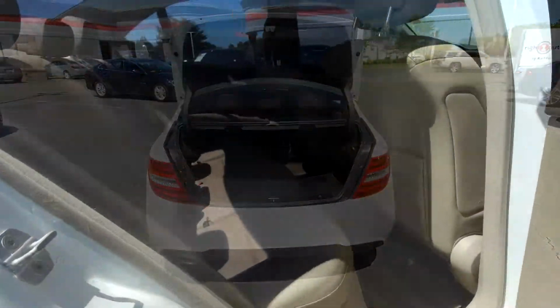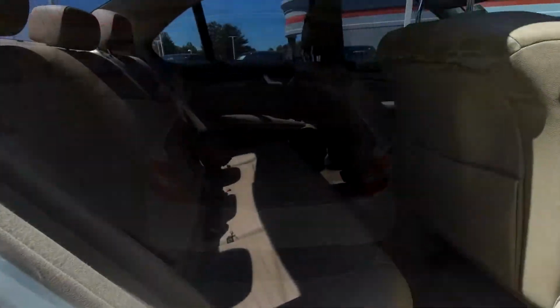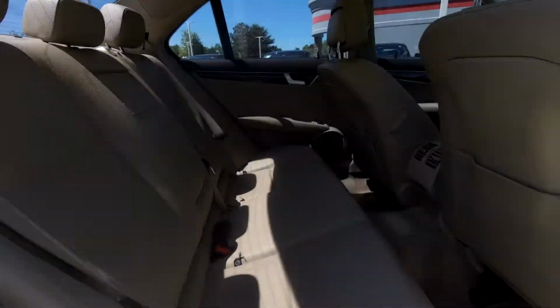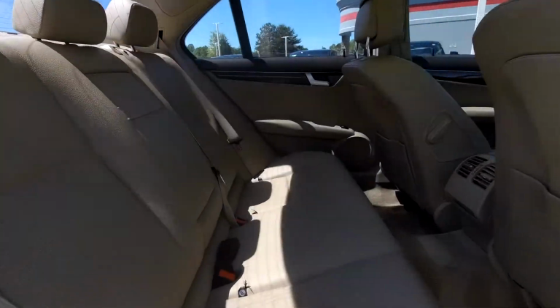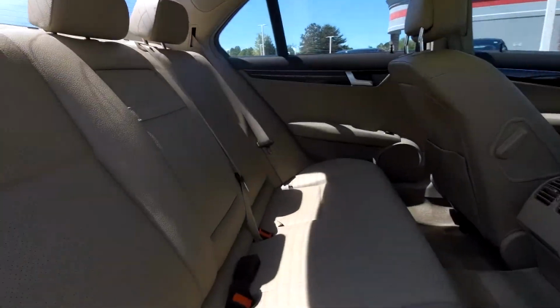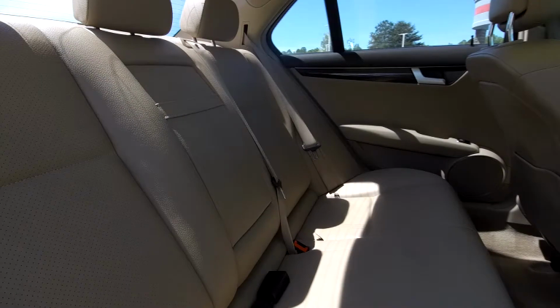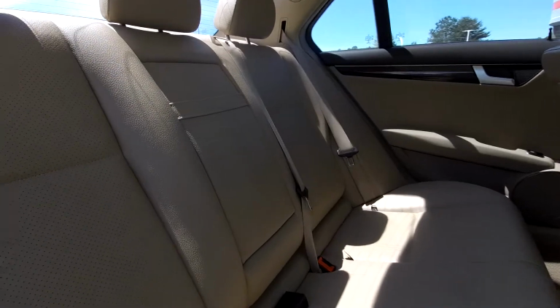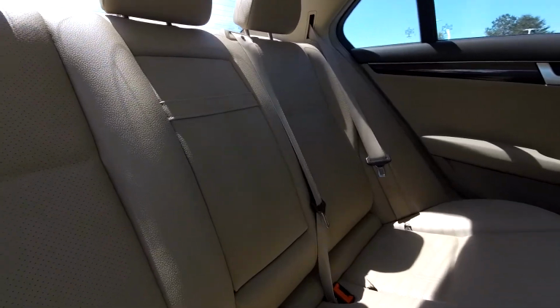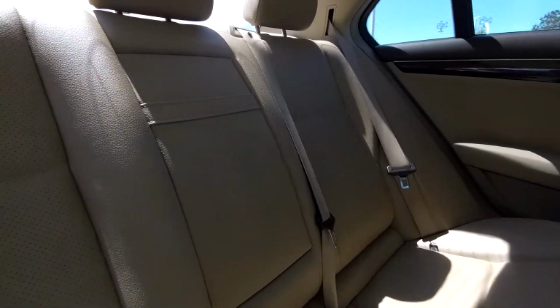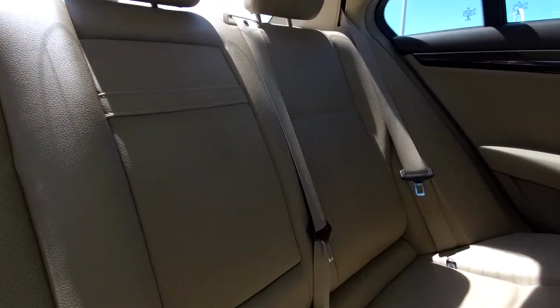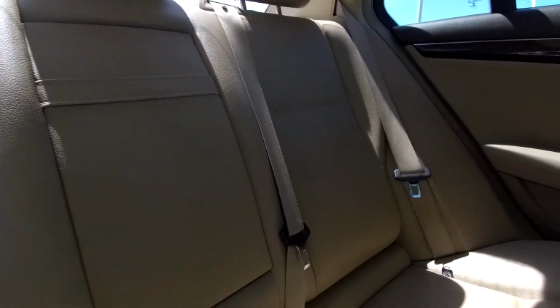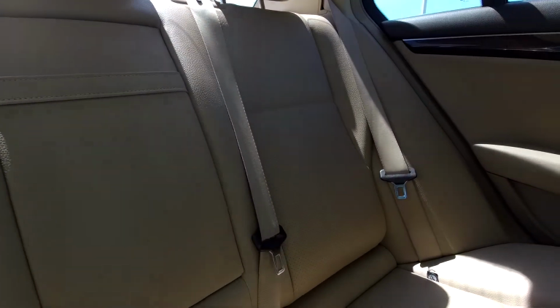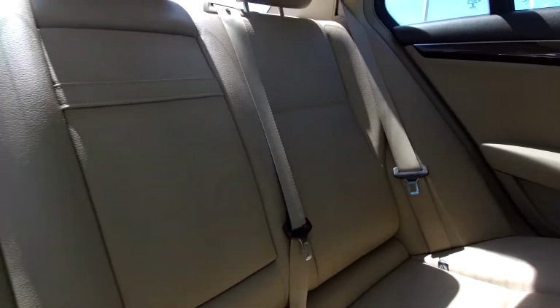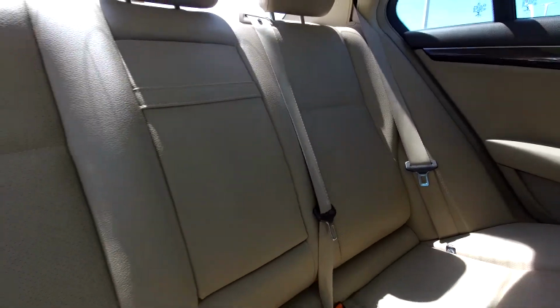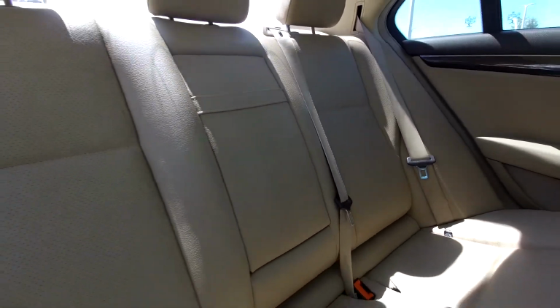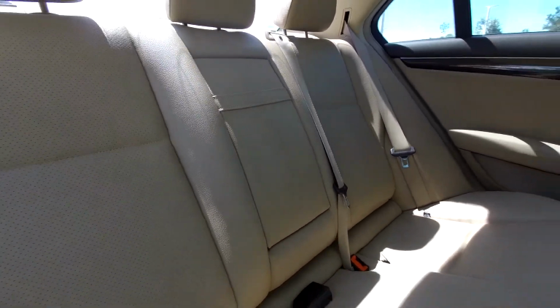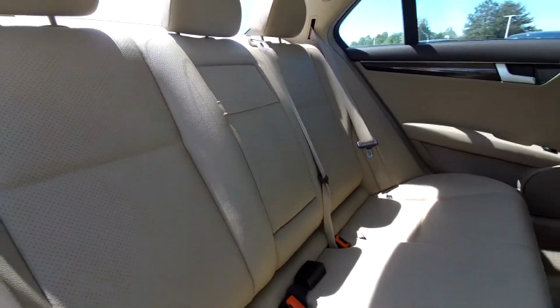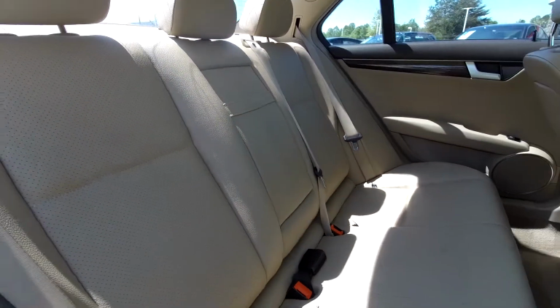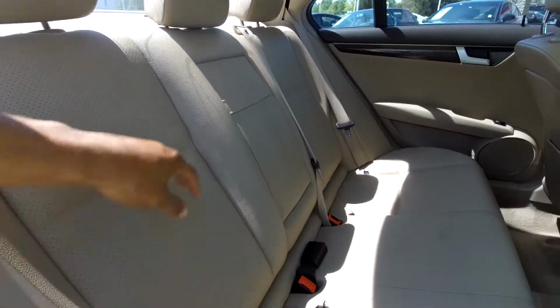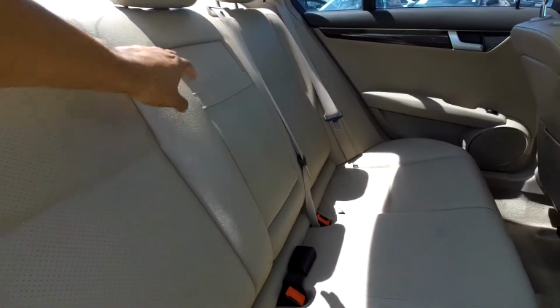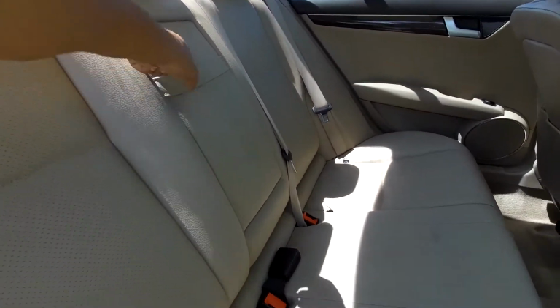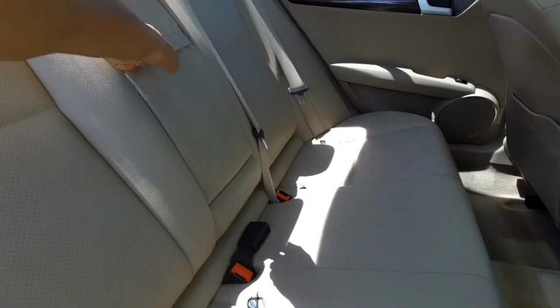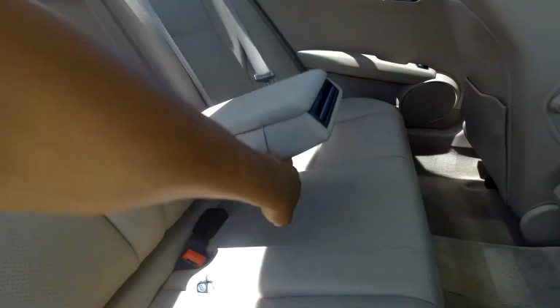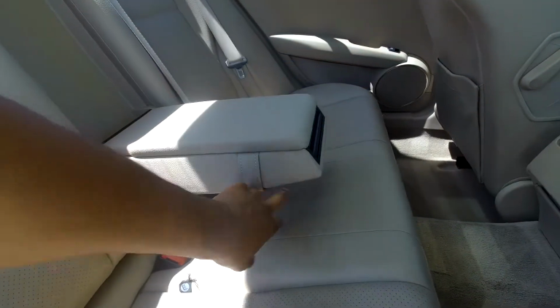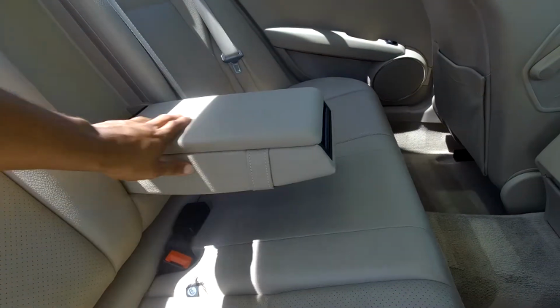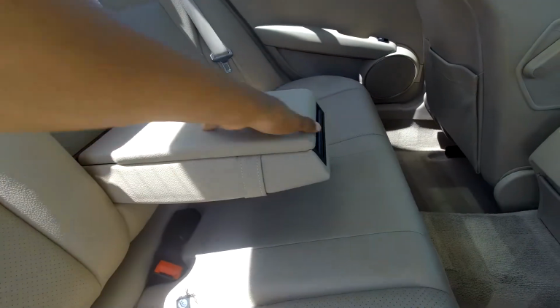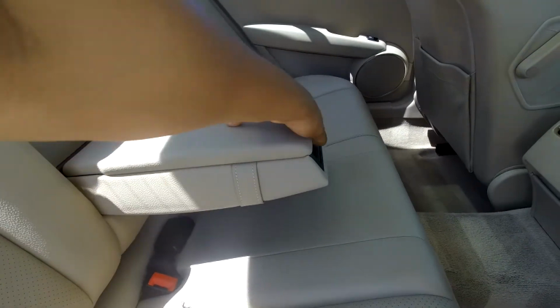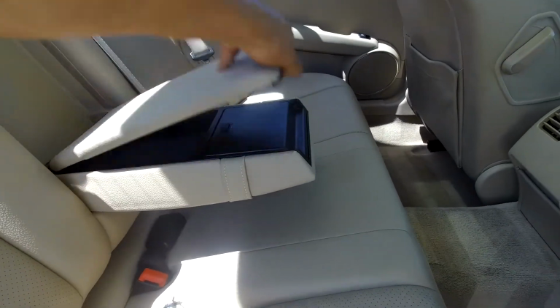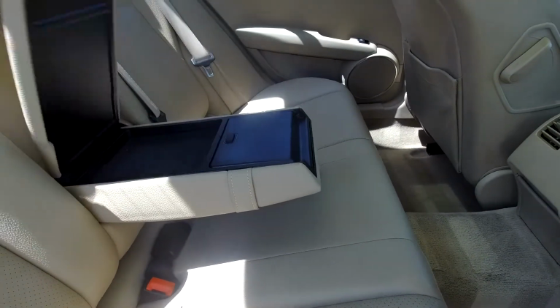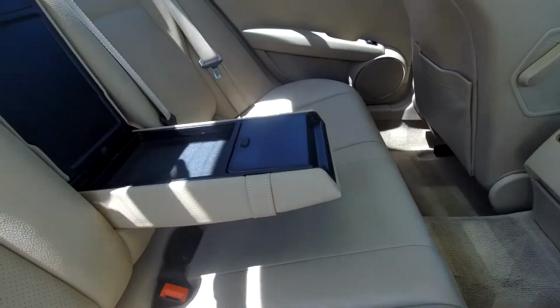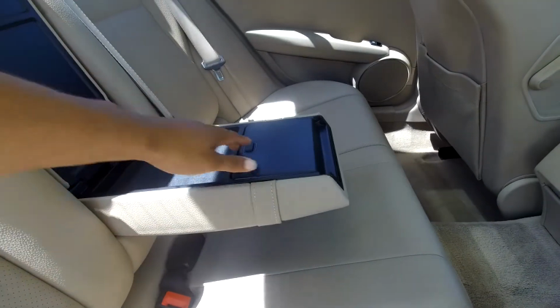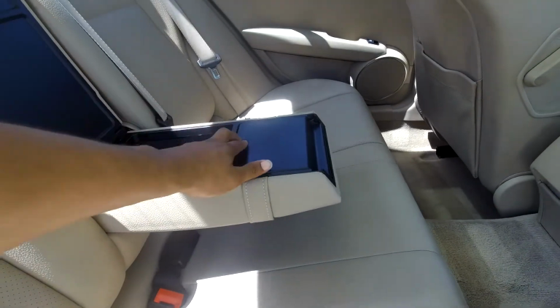Coming into your back seat from the passenger side, just giving you another view from another angle. Everything is very nice and clean. You can also bring this down and see that you're going to have an adjustable armrest and cup holder here for you.